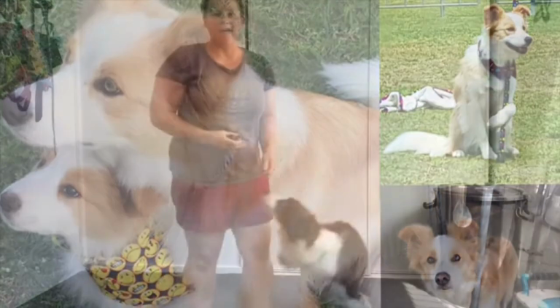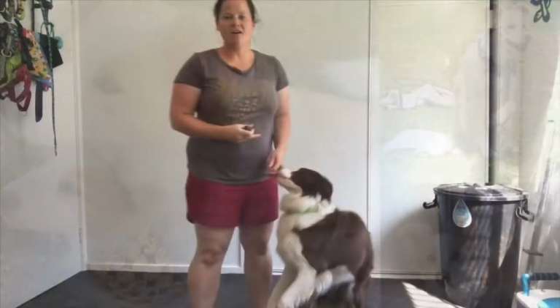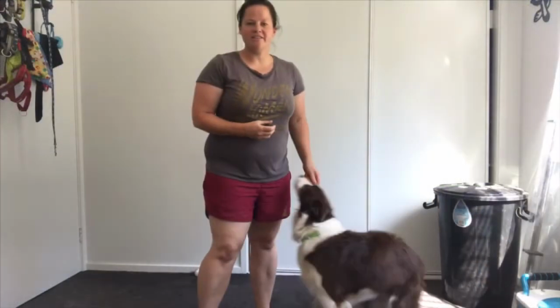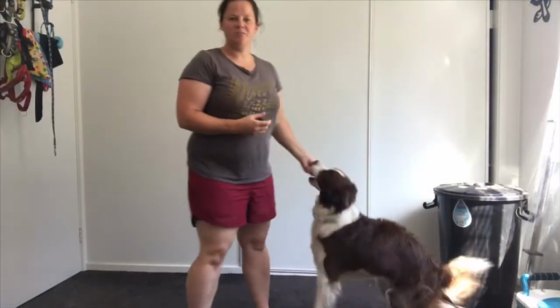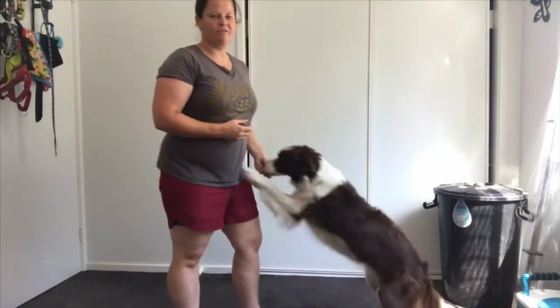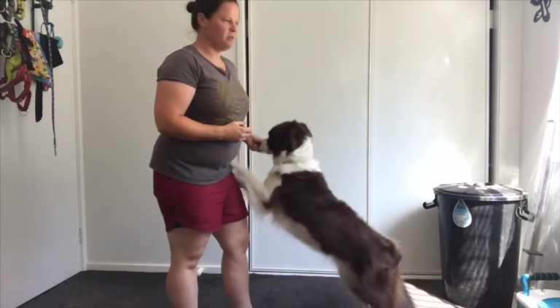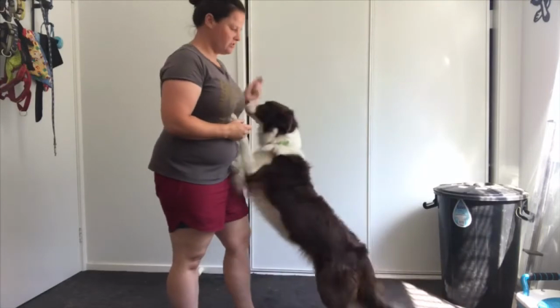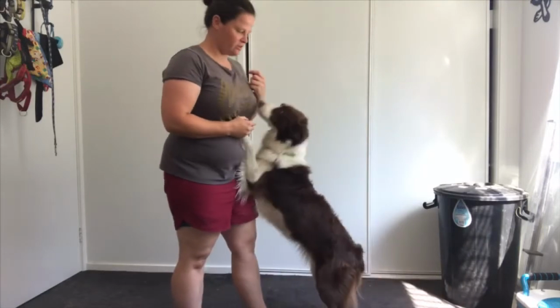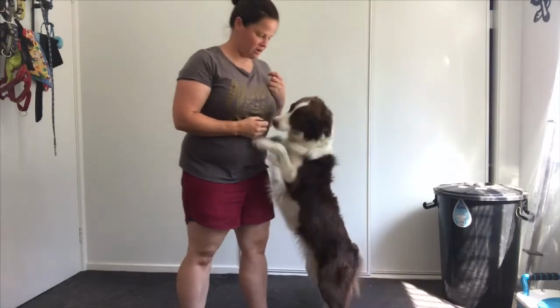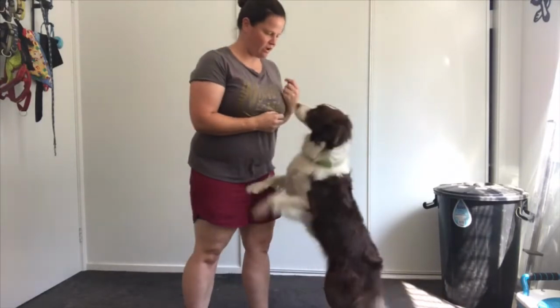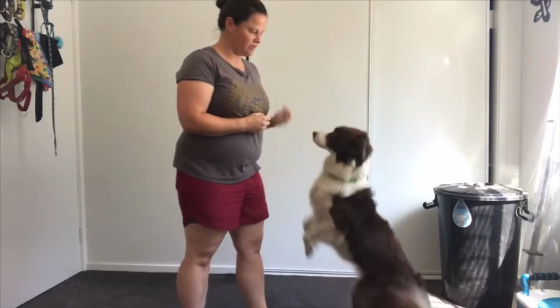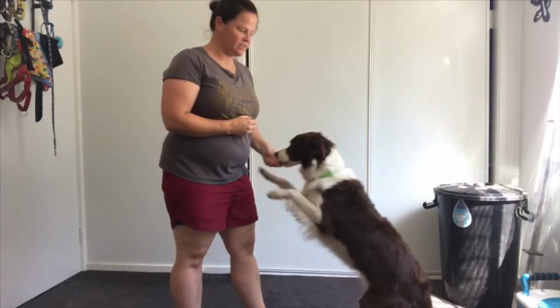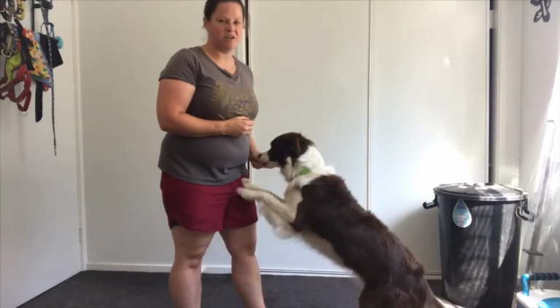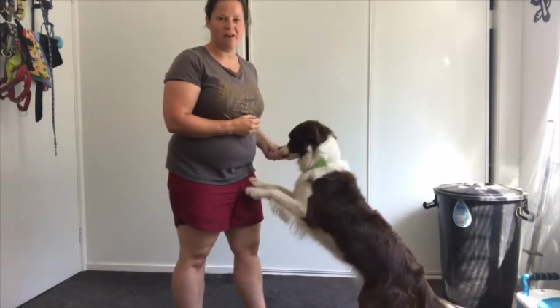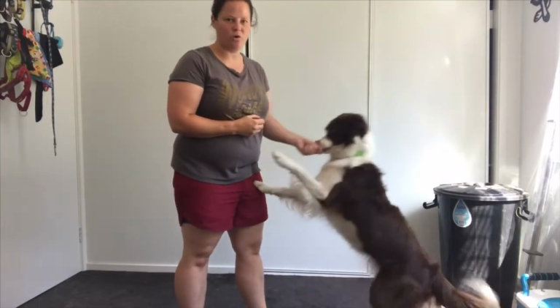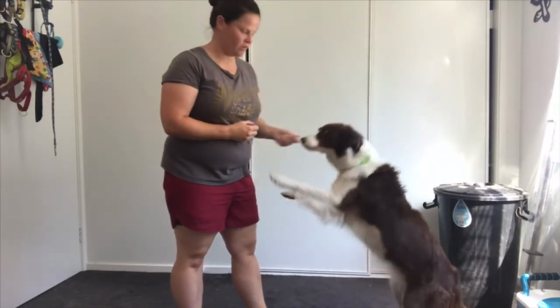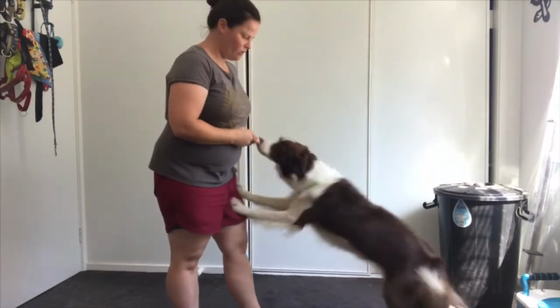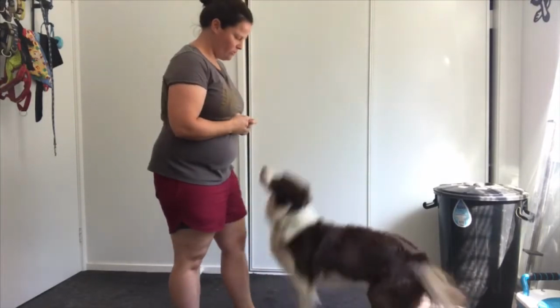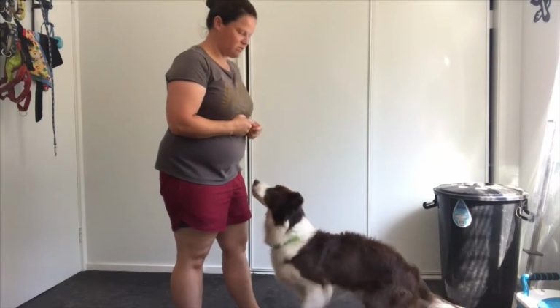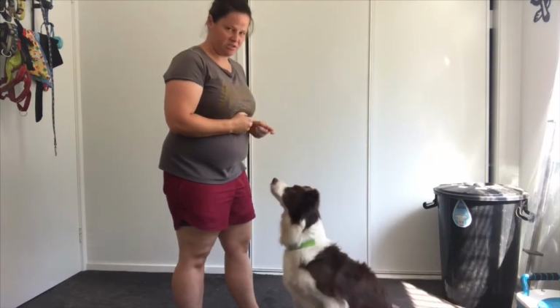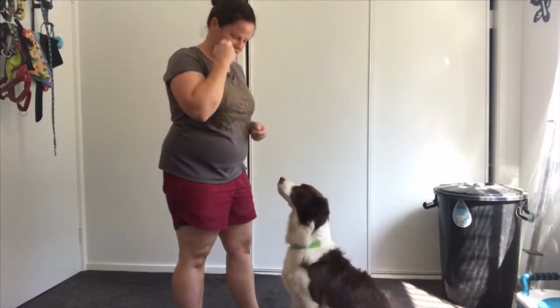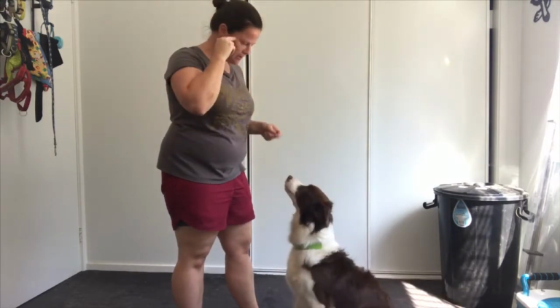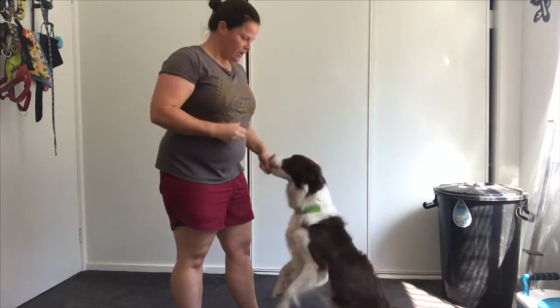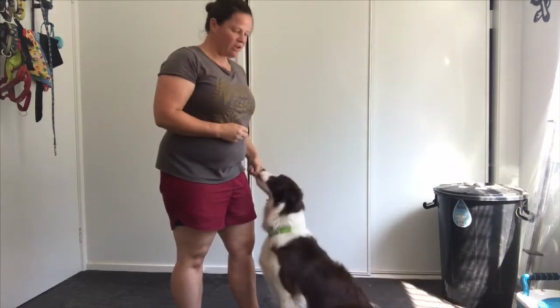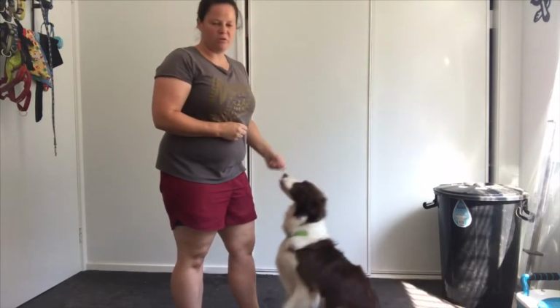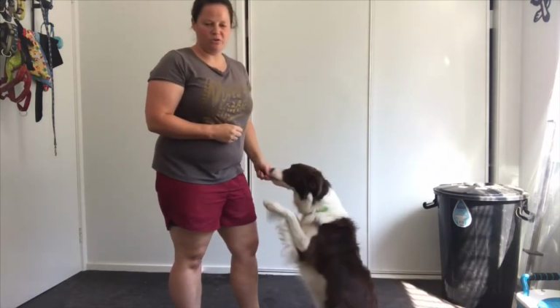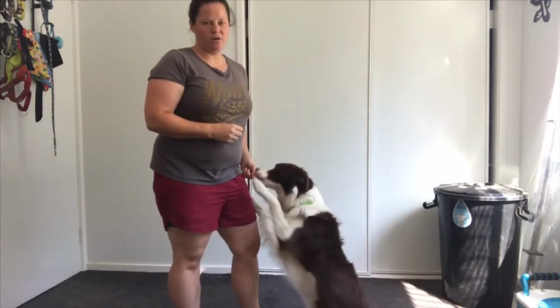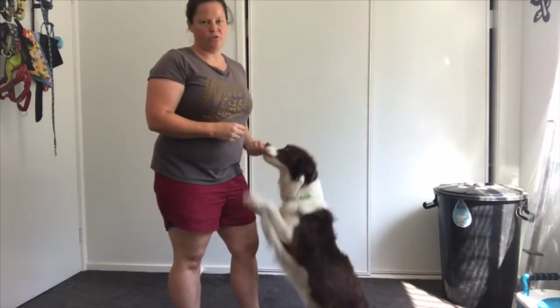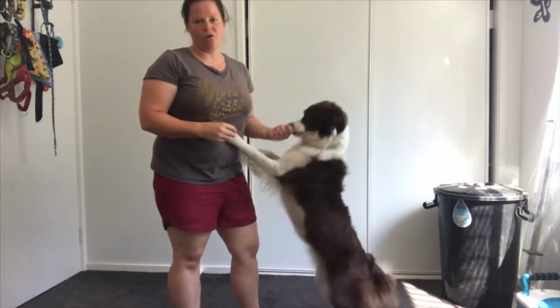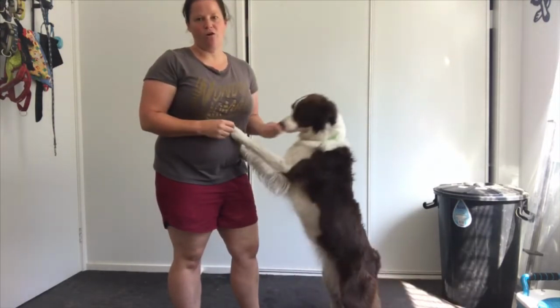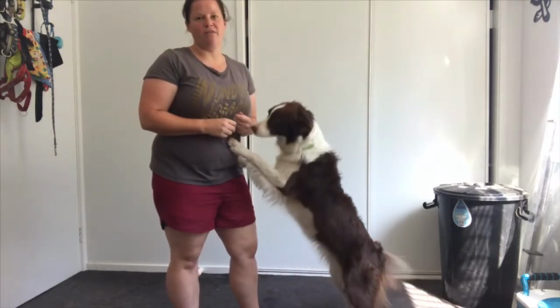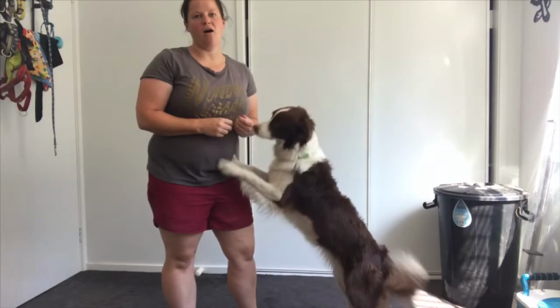Hey guys, it's Sim here from Flipping Disc Dogs. We're at the Team Taffite headquarters working with Miss Risky Business. We're going to bring you a tutorial on the hug.